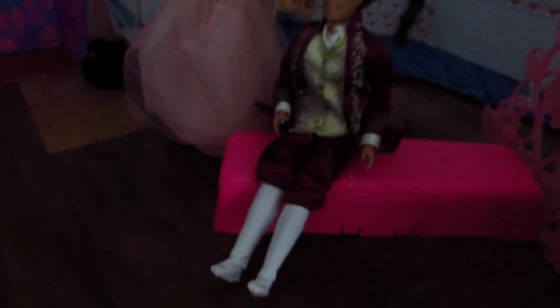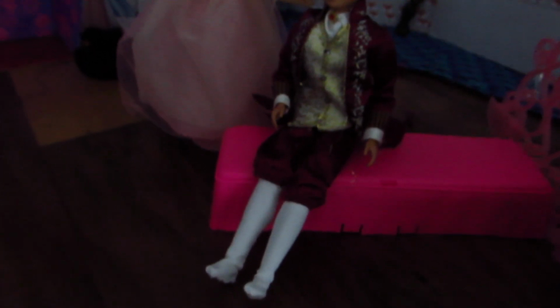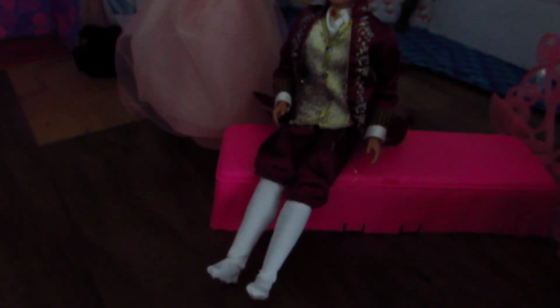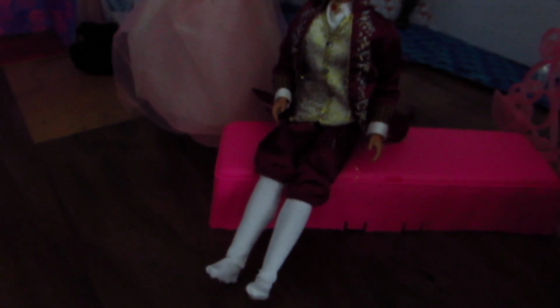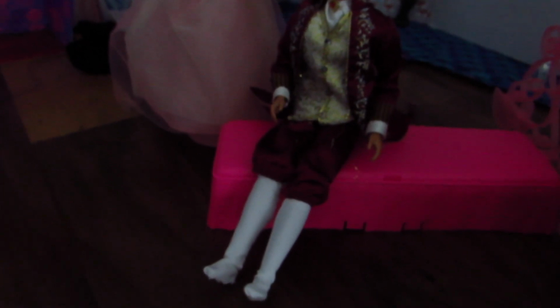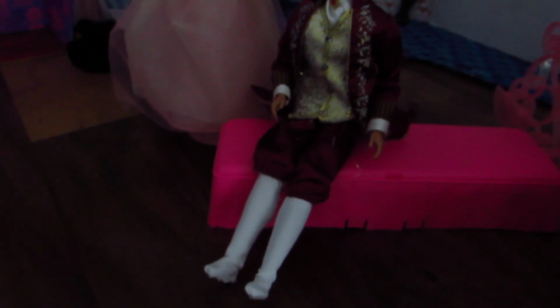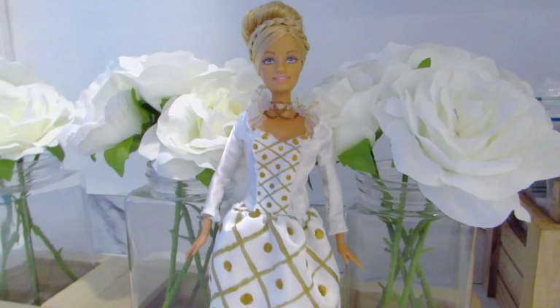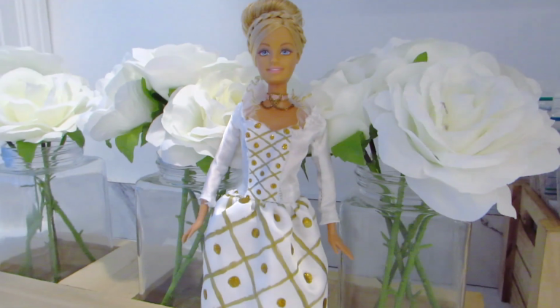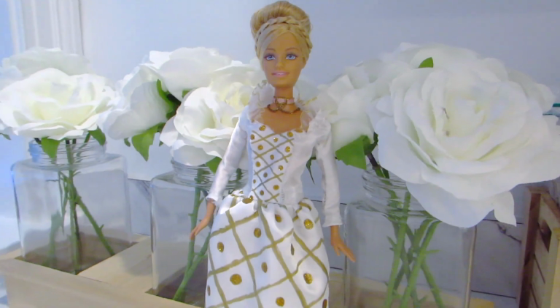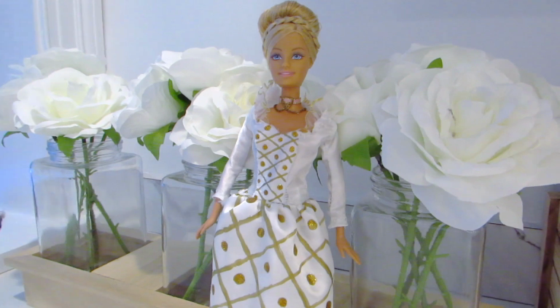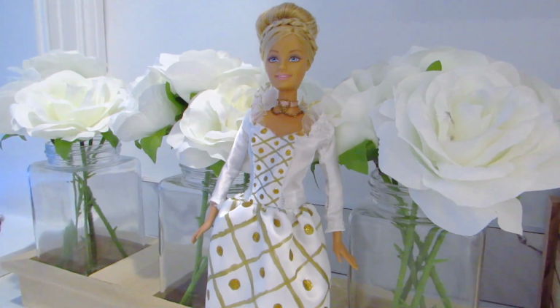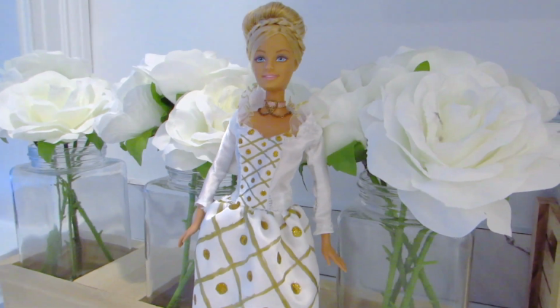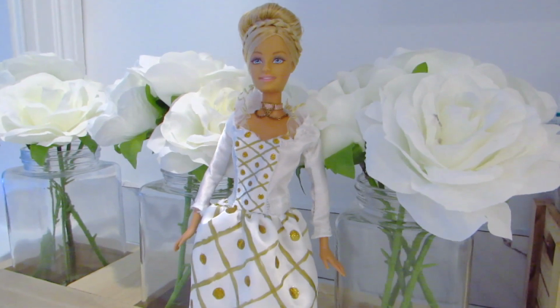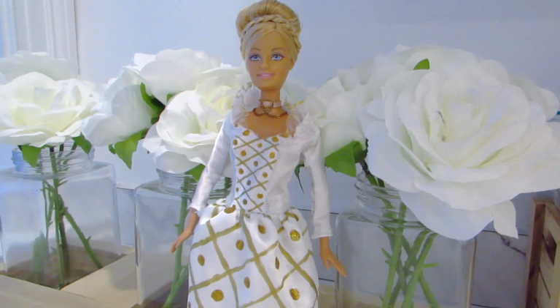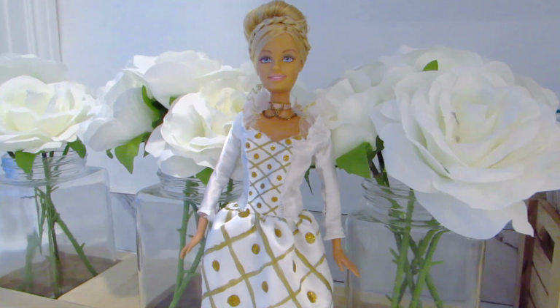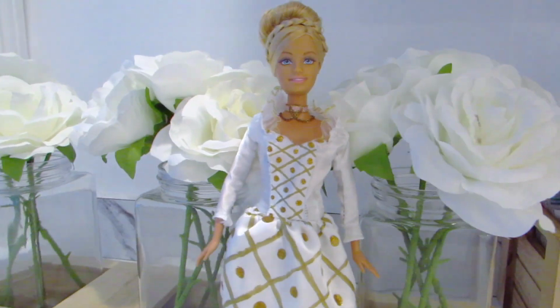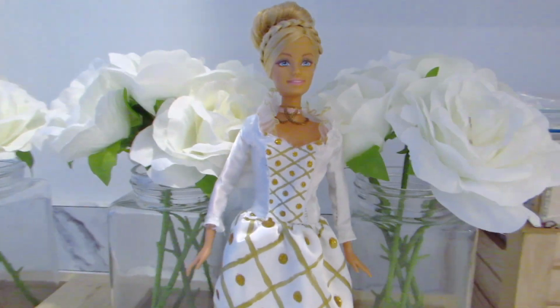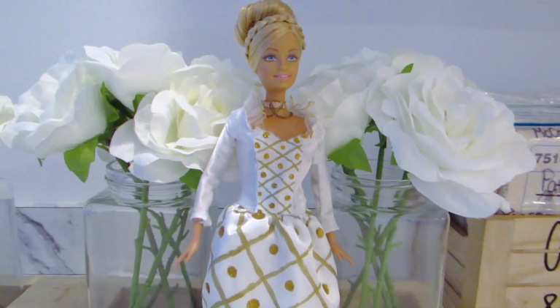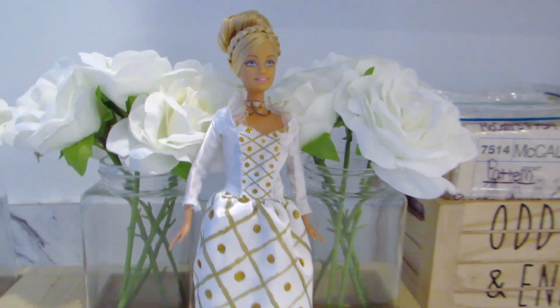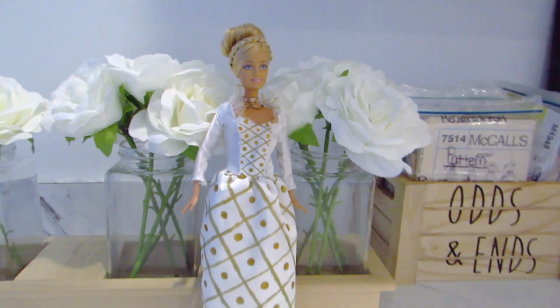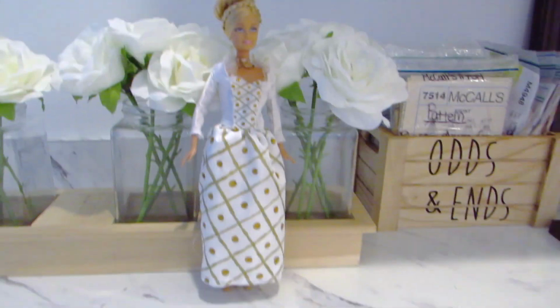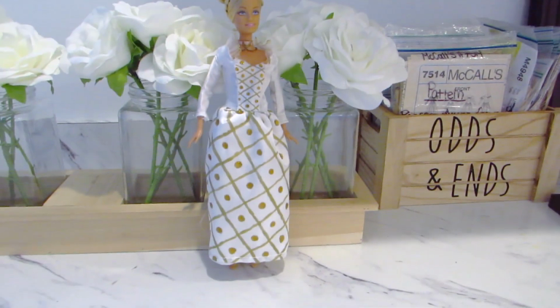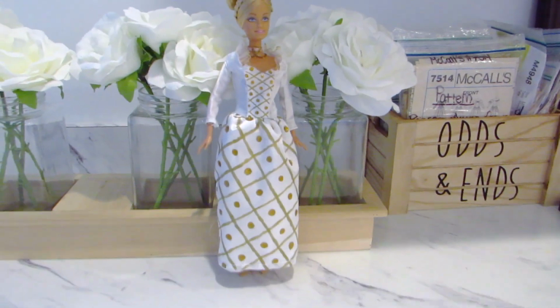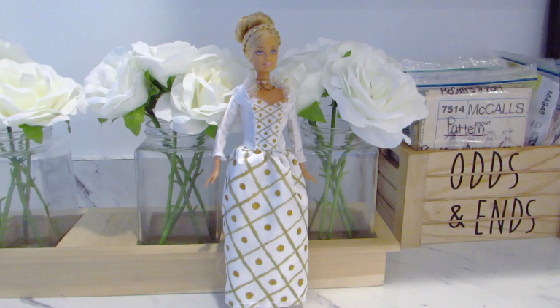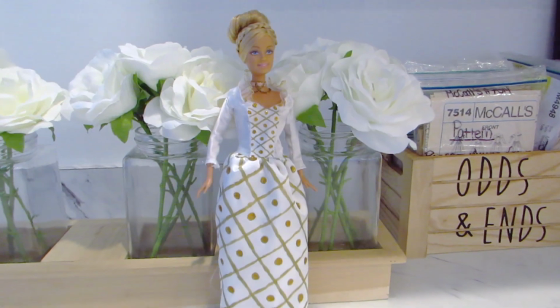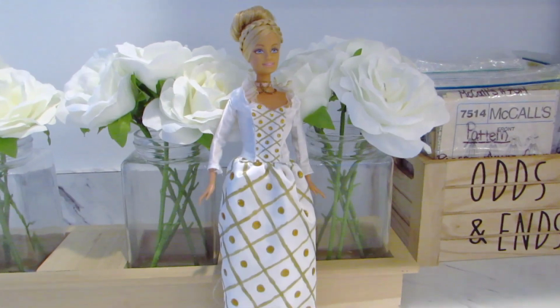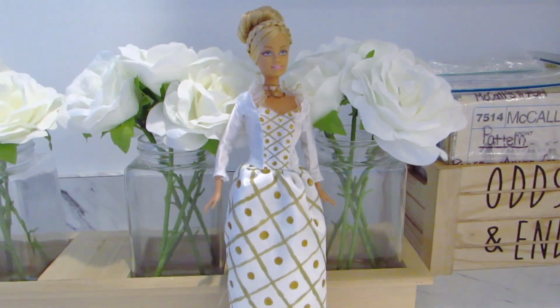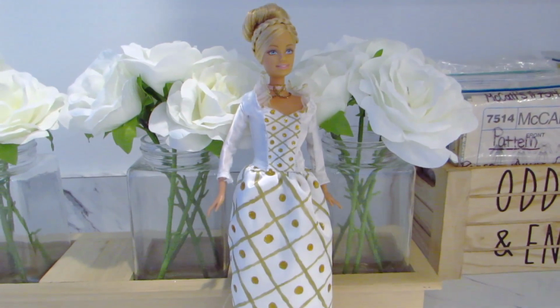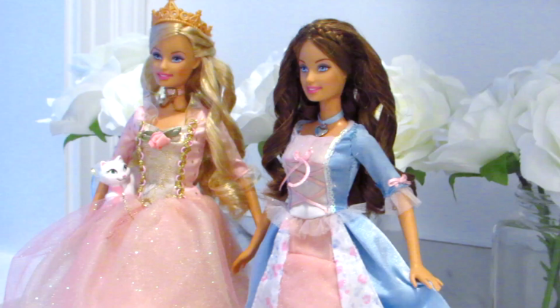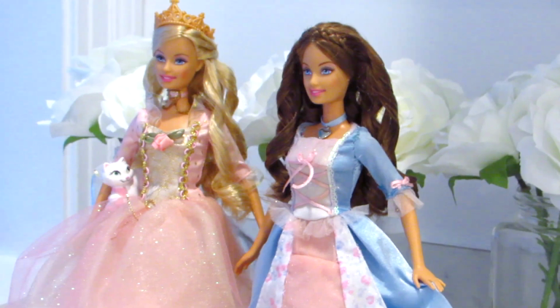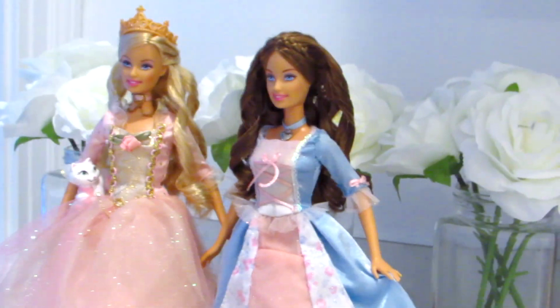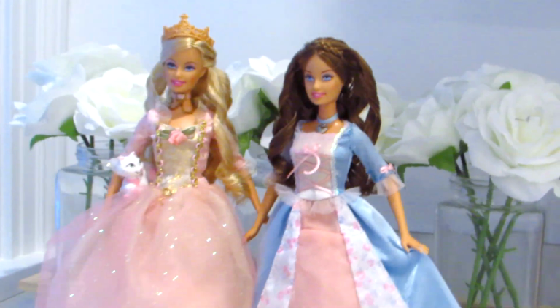Annalise needed a new dress. I'd sewn this wedding dress inspired by the movie for her, using more pieces of the sacrificial dress to embellish it. I finished the edges with fabric glue, sewed the whole thing together, and set bride Annalise up on the doll shelf.